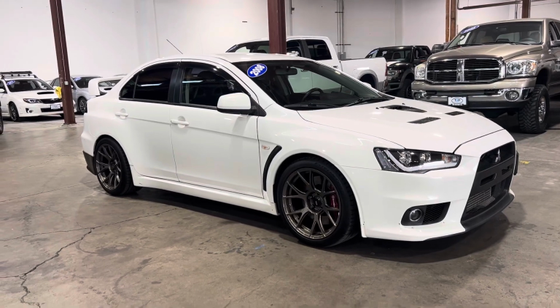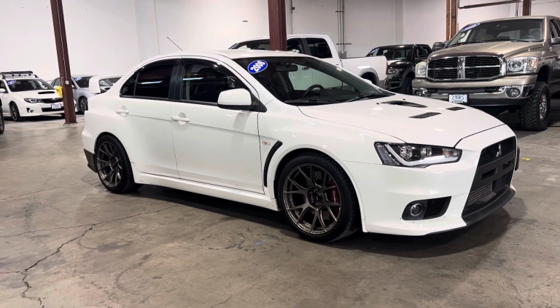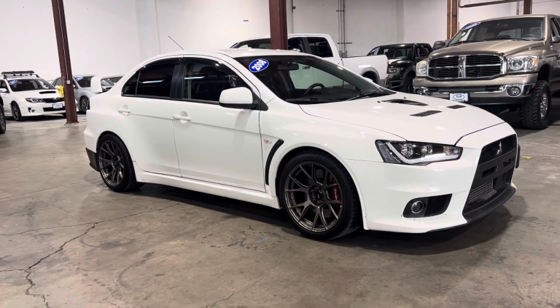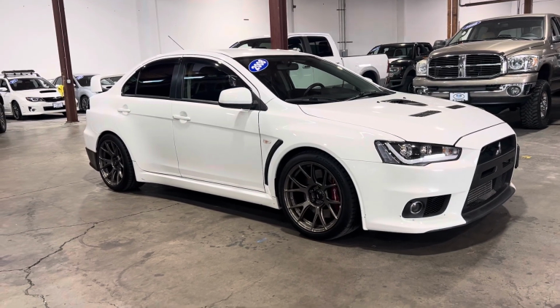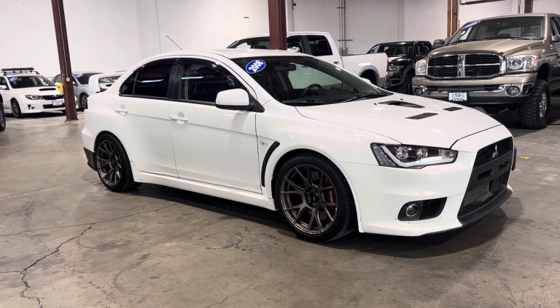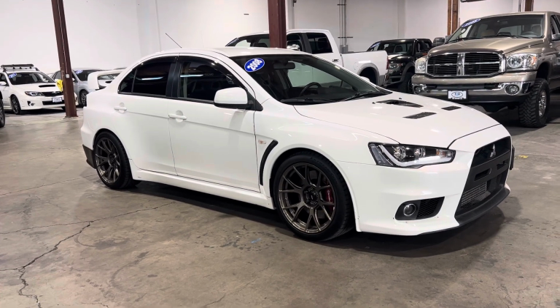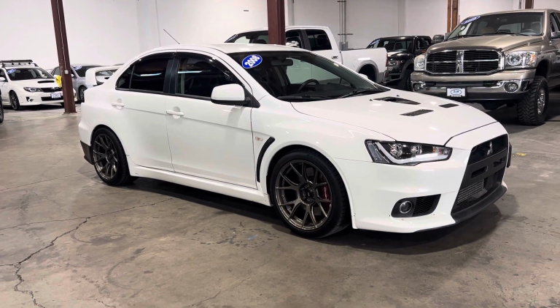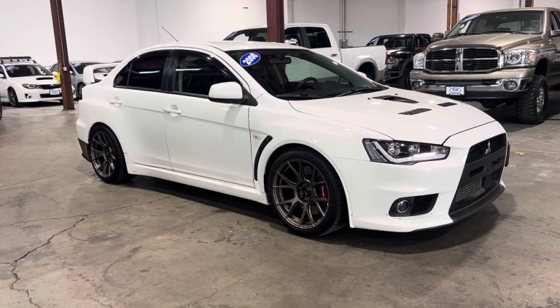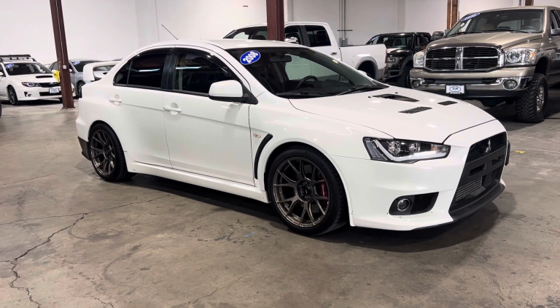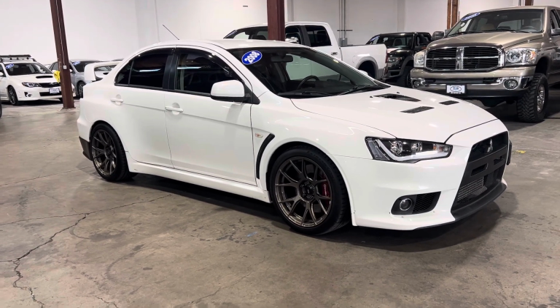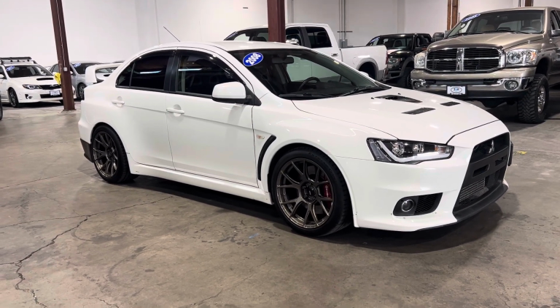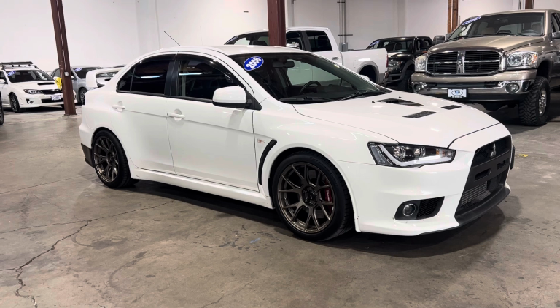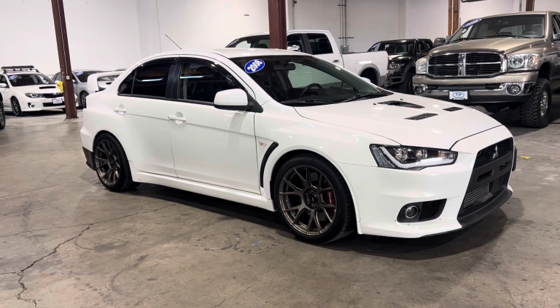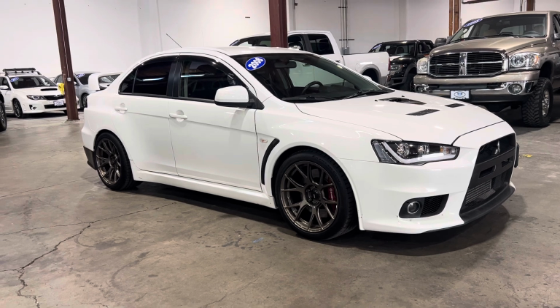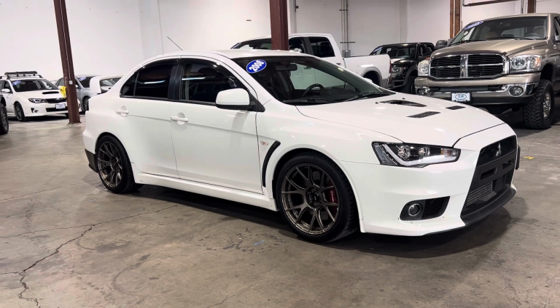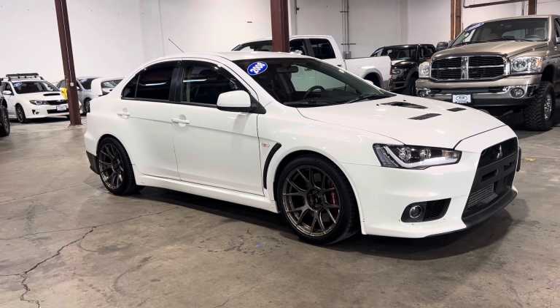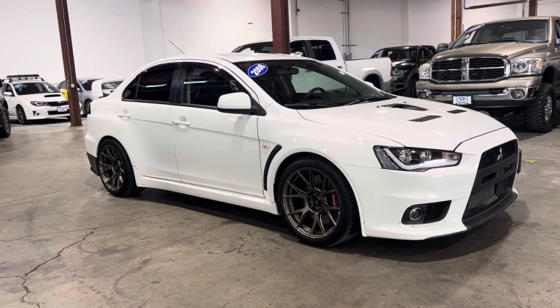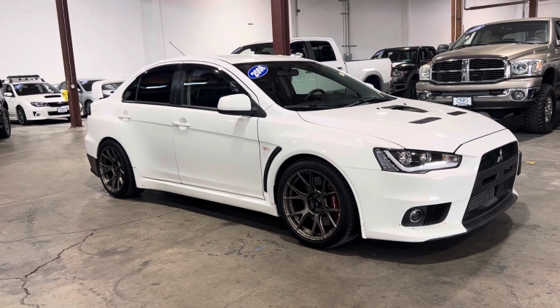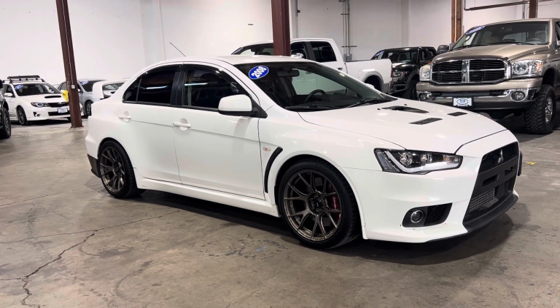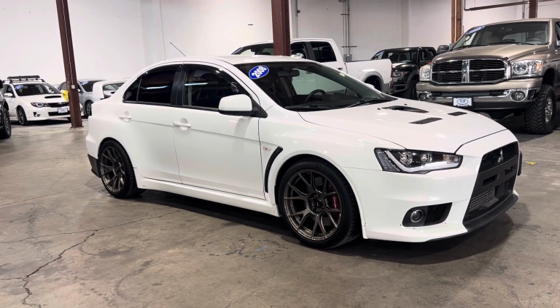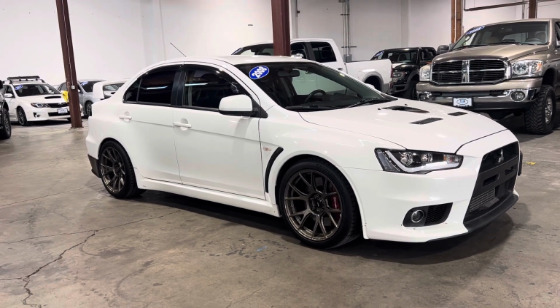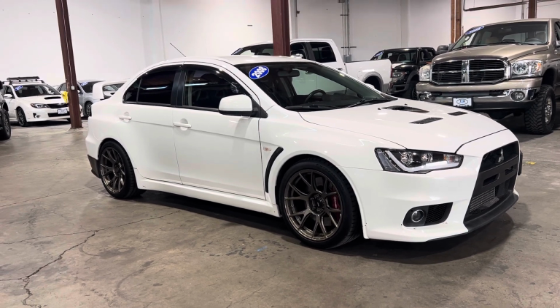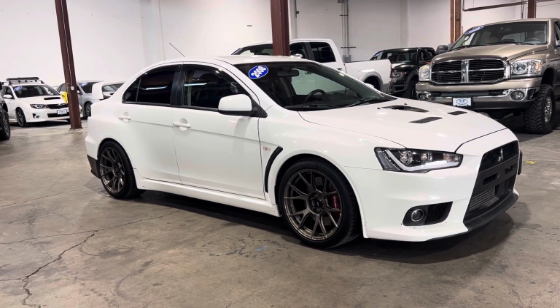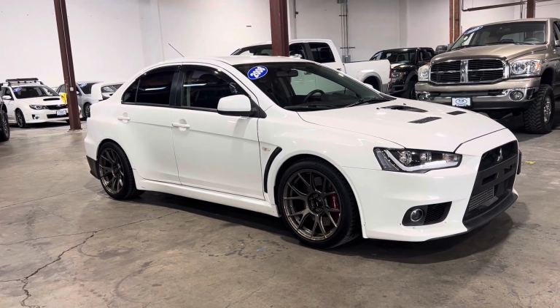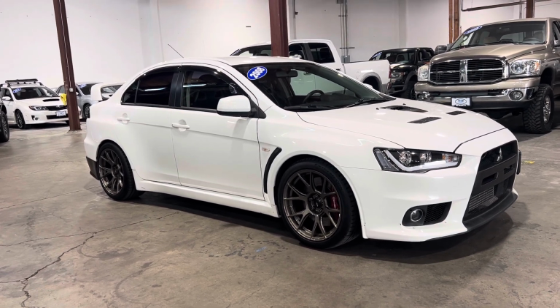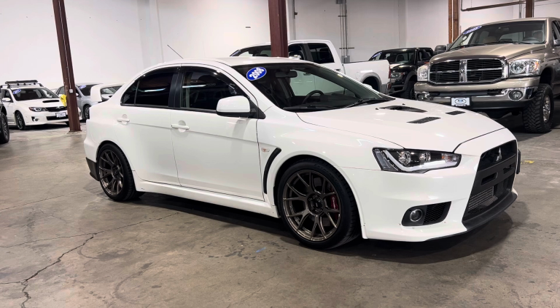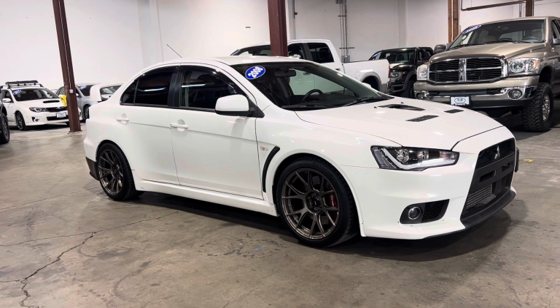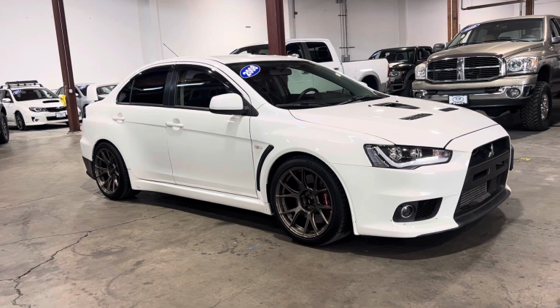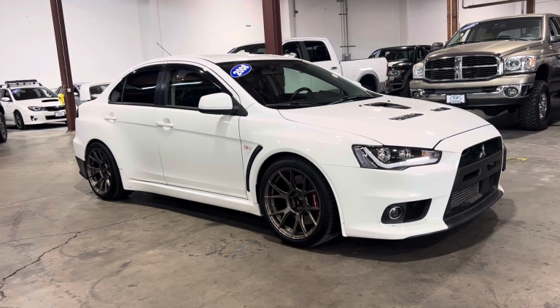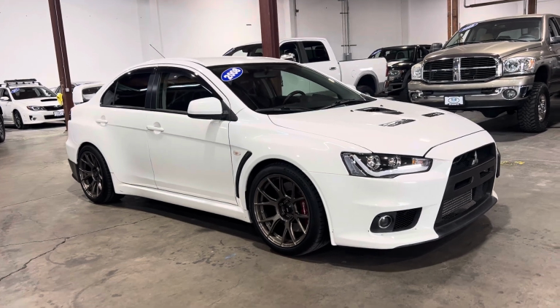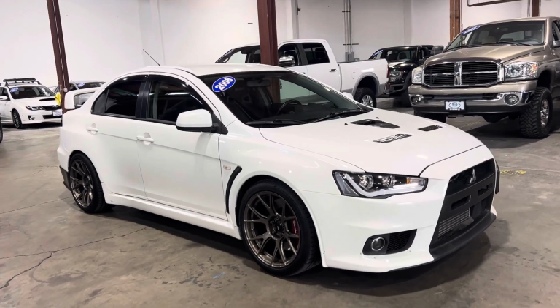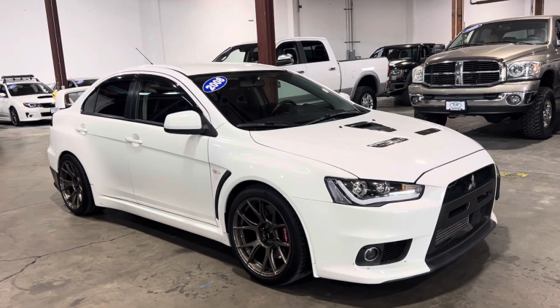Good morning, Frazier here with TRD Motors and Frazier's Friends. Today I'm going to be doing a video walk-around of this 2008 Mitsubishi Lancer Evolution.